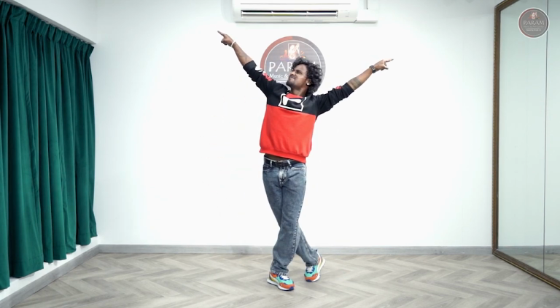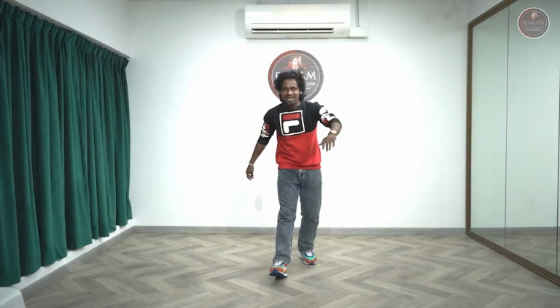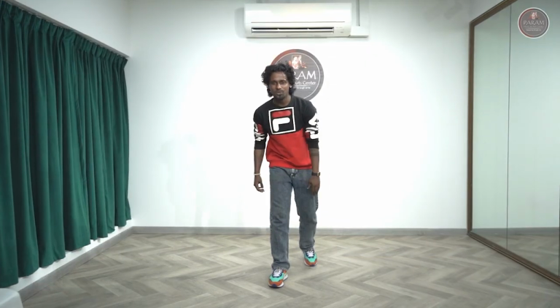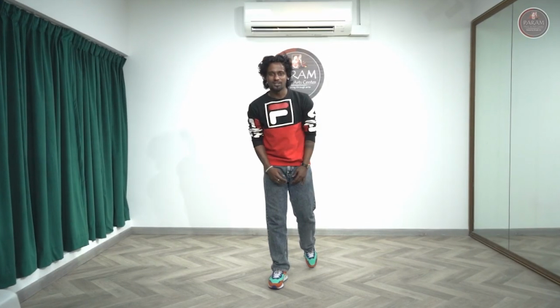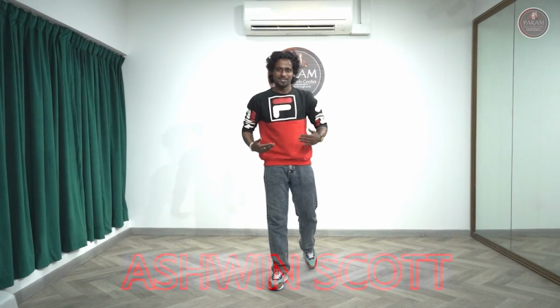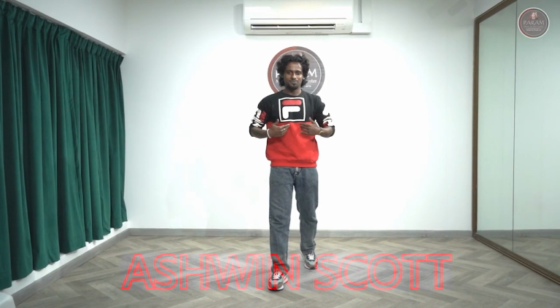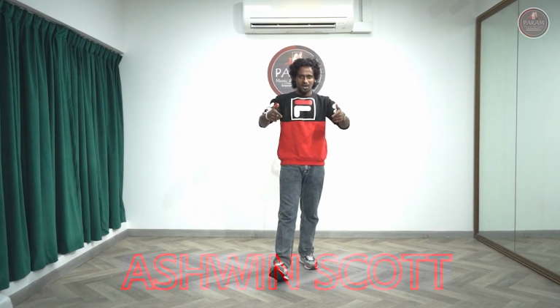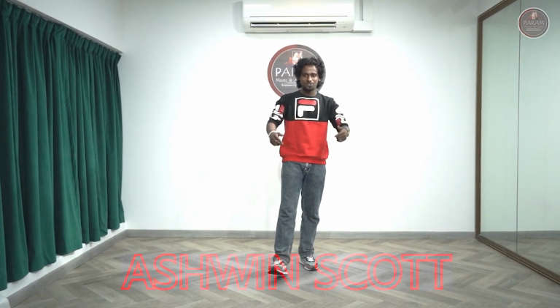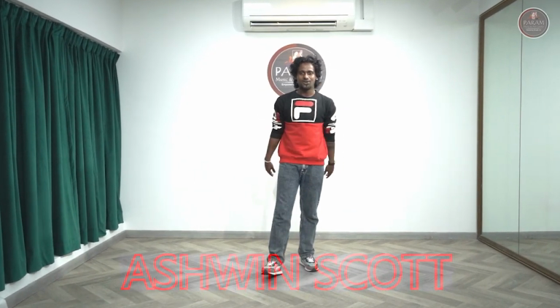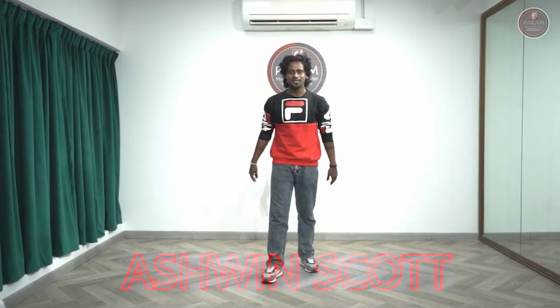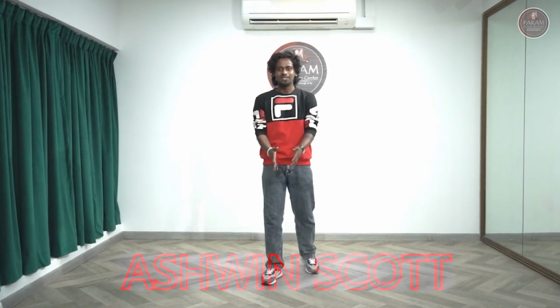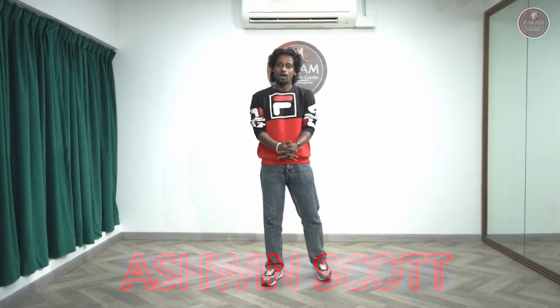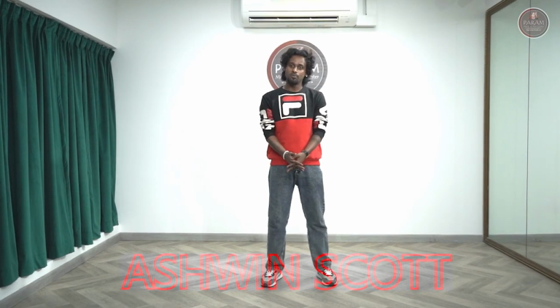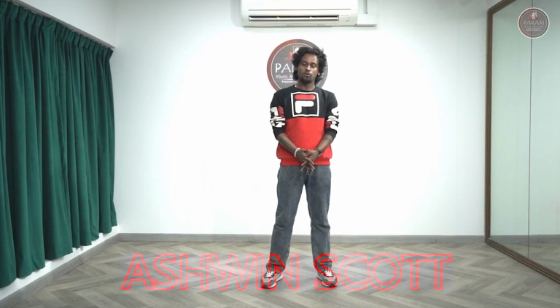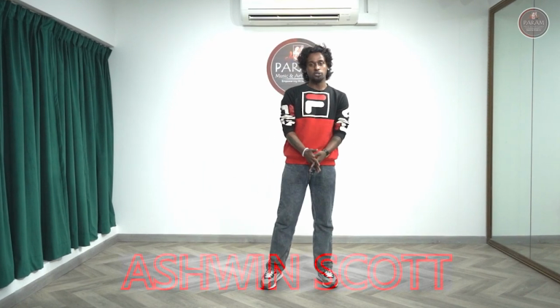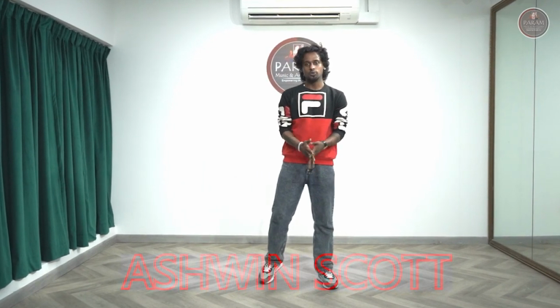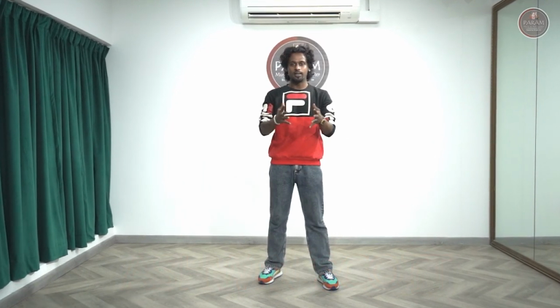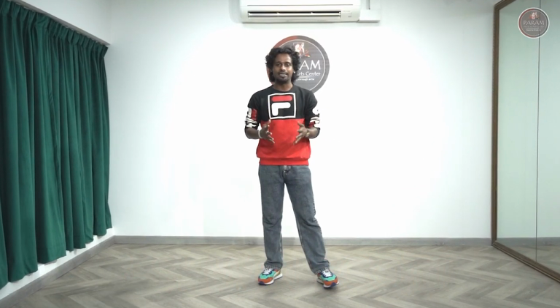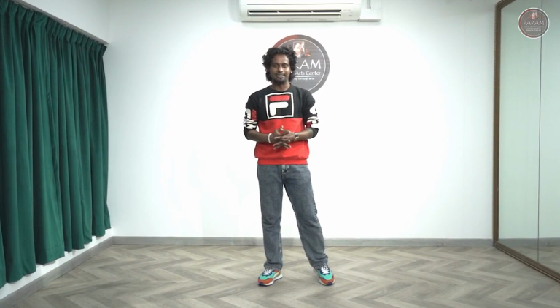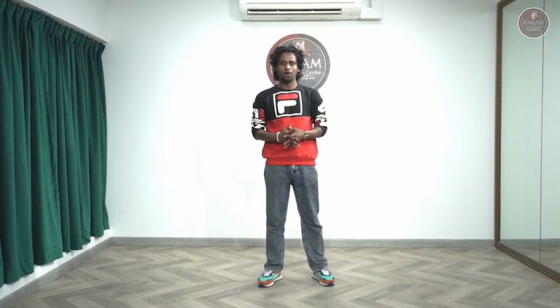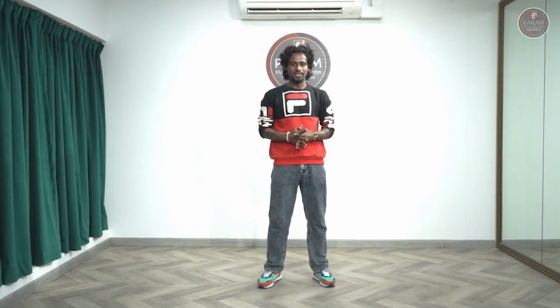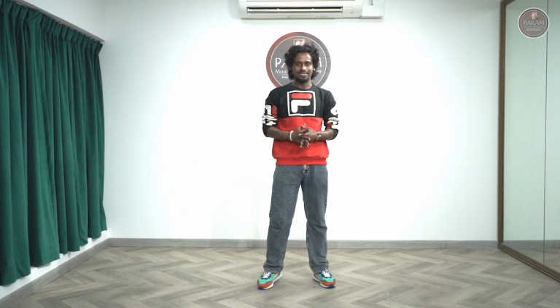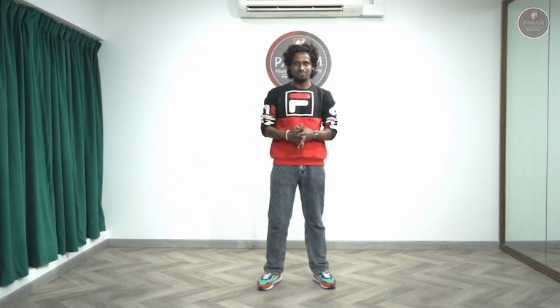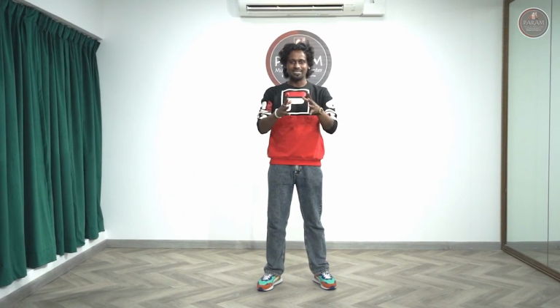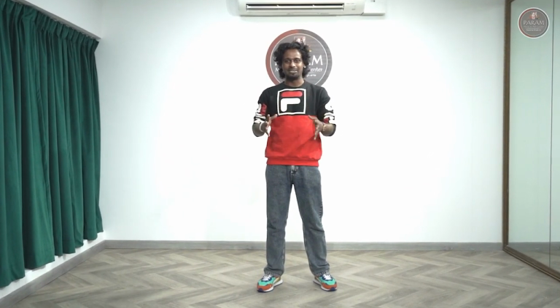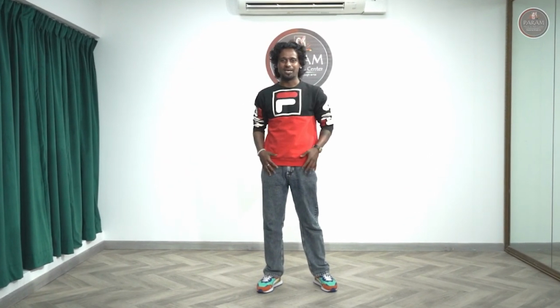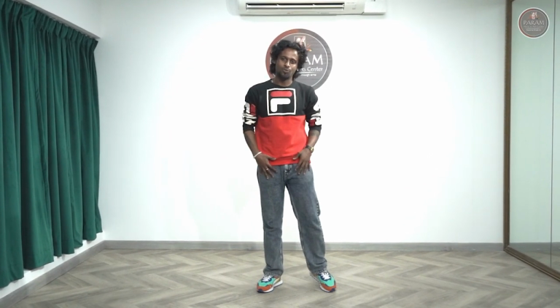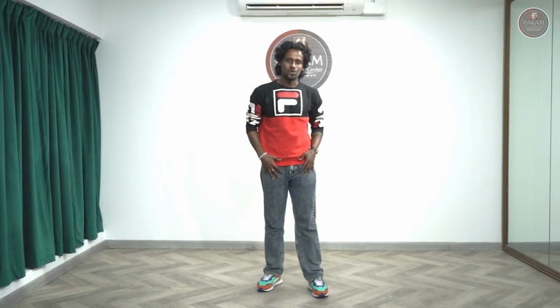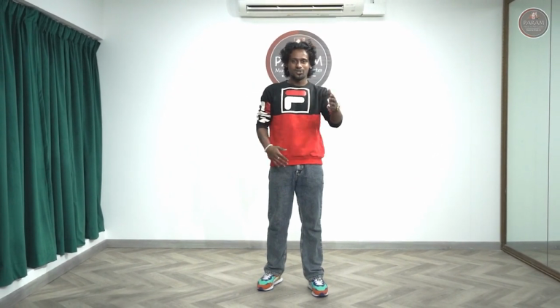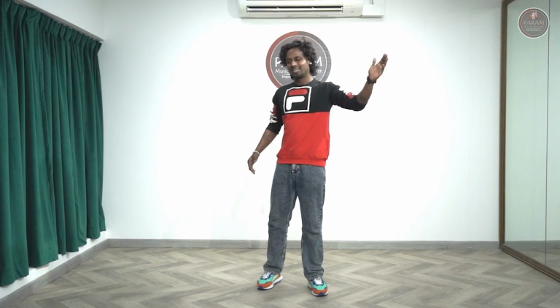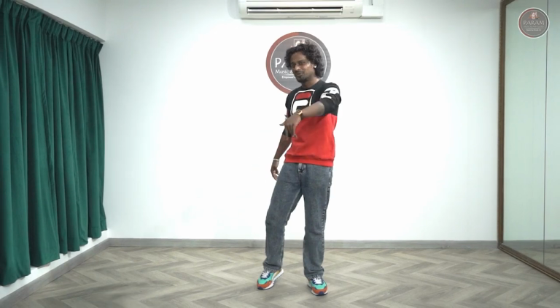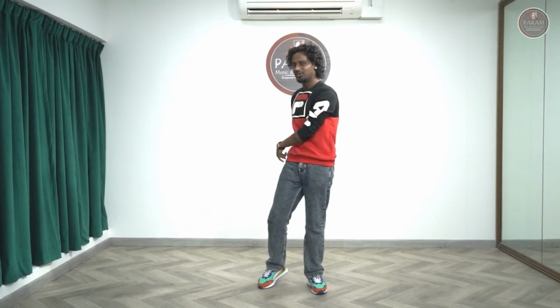Hi everyone, this is Ashwin Scott here. I am here to teach you another easy combination of steps in cinematic form, so let's get into the video.